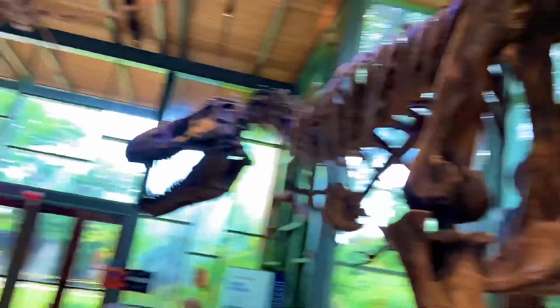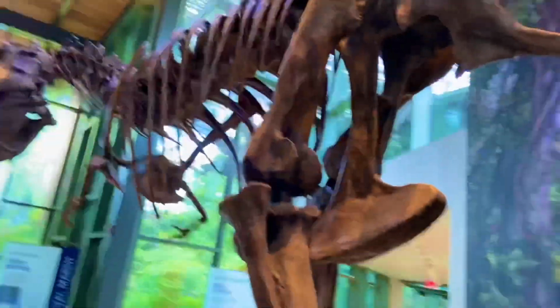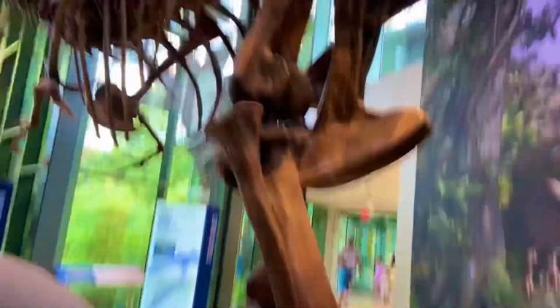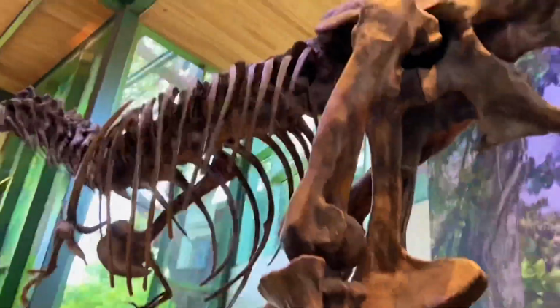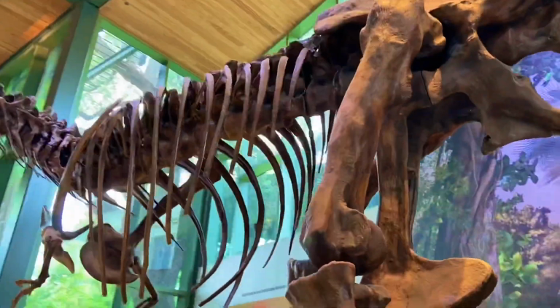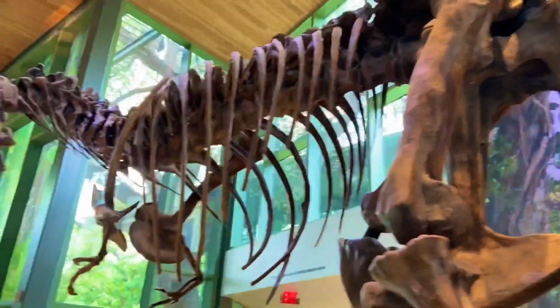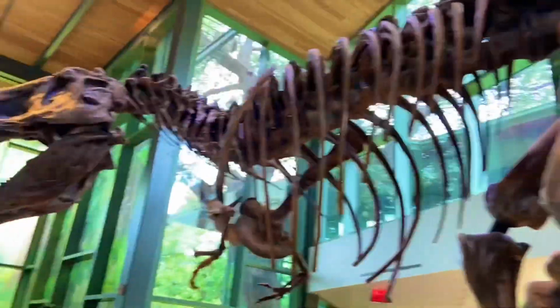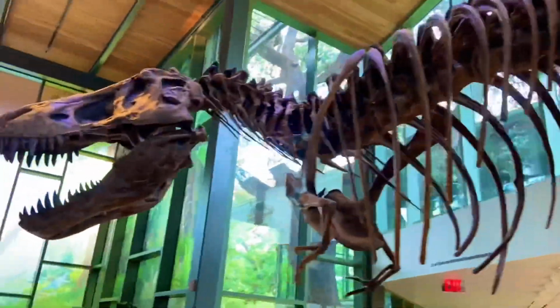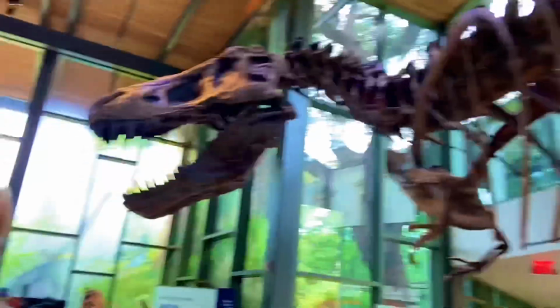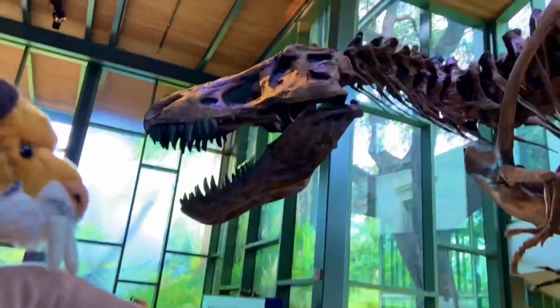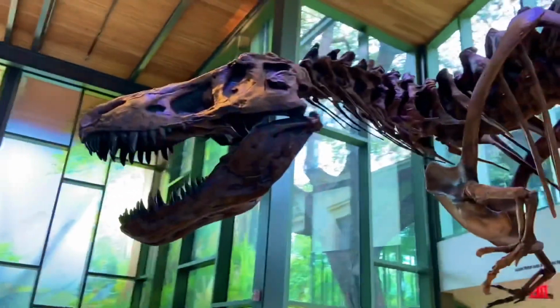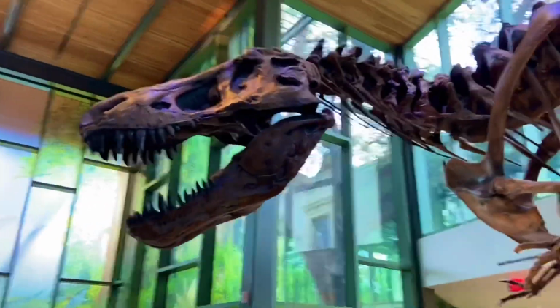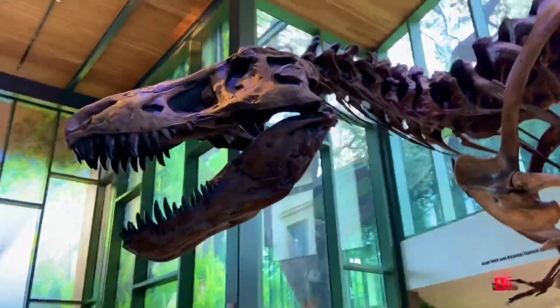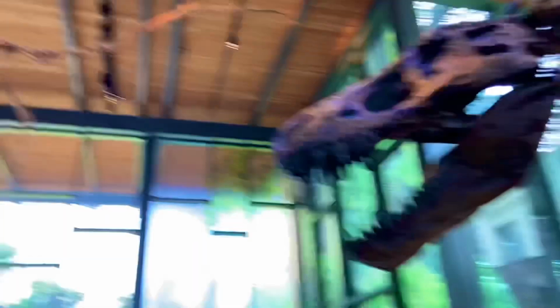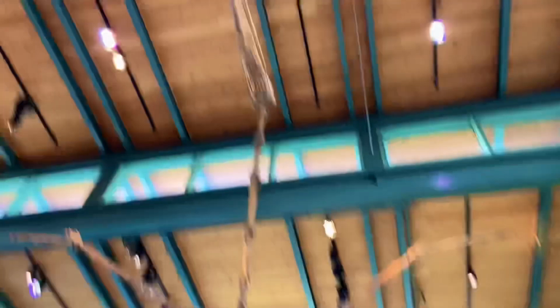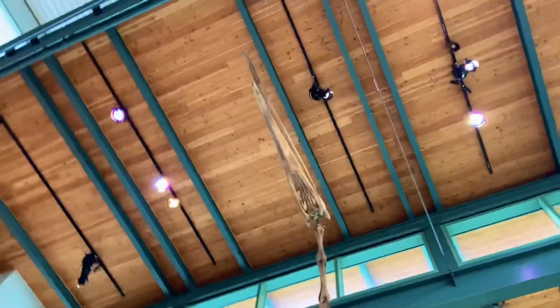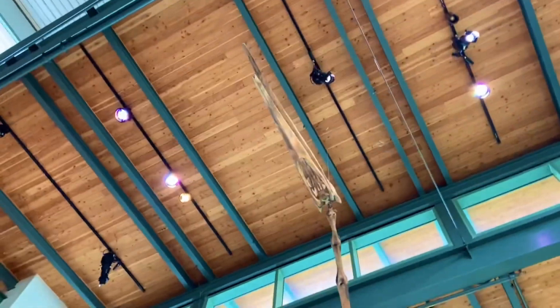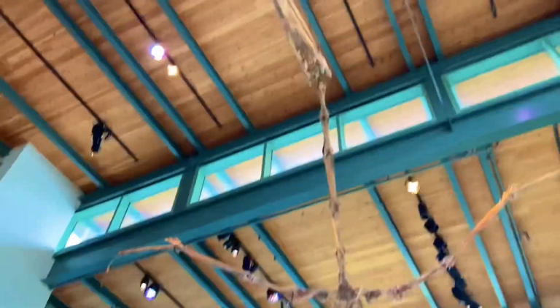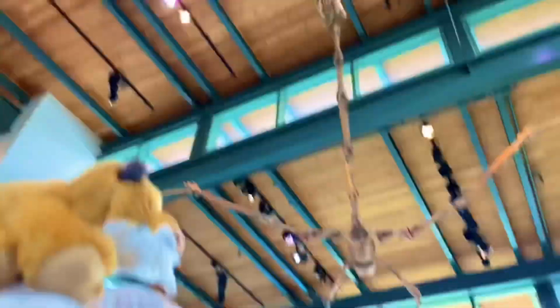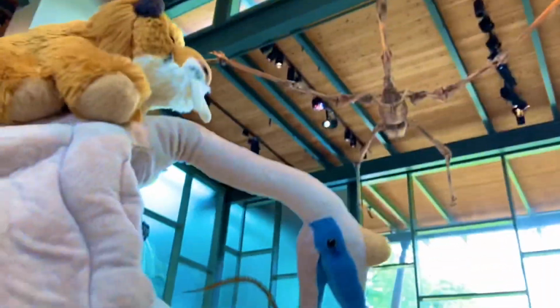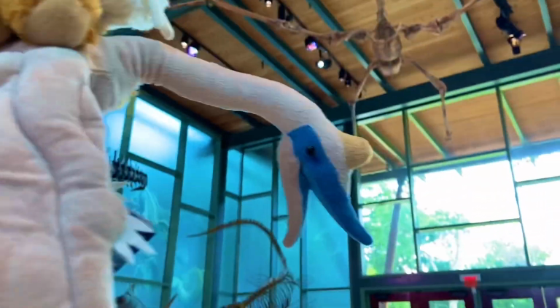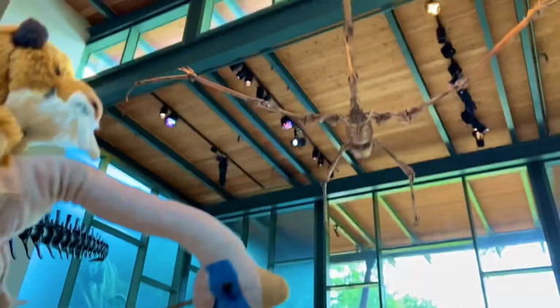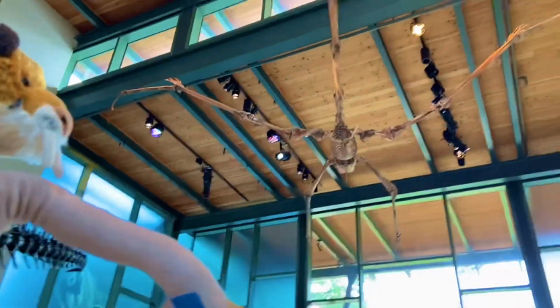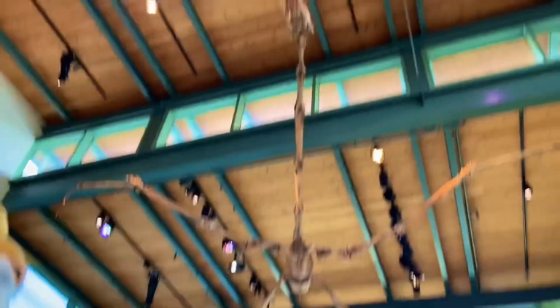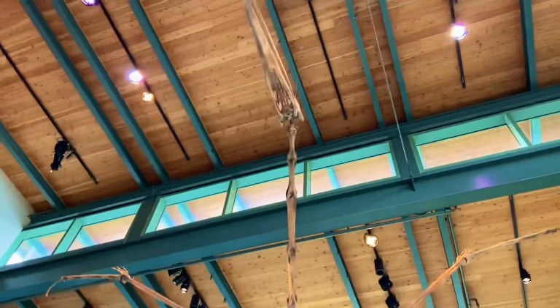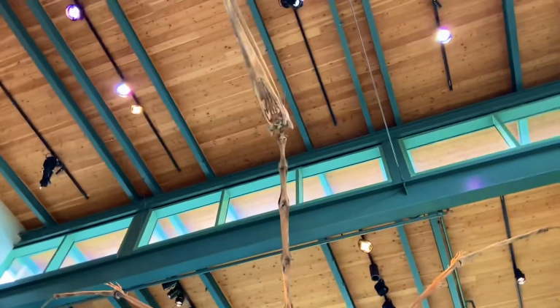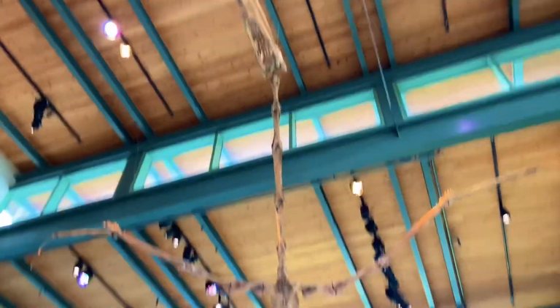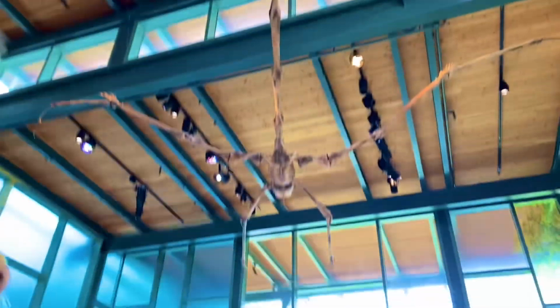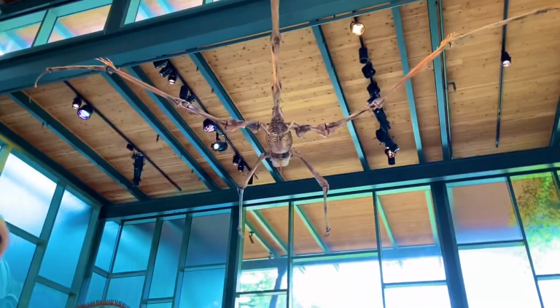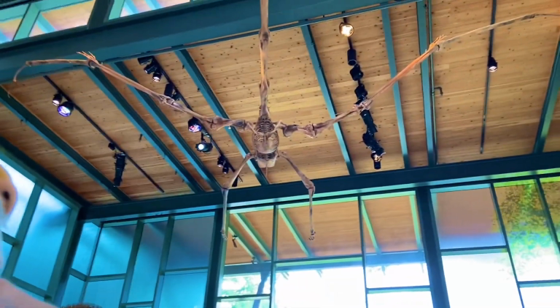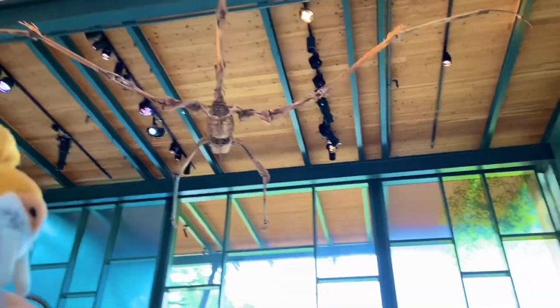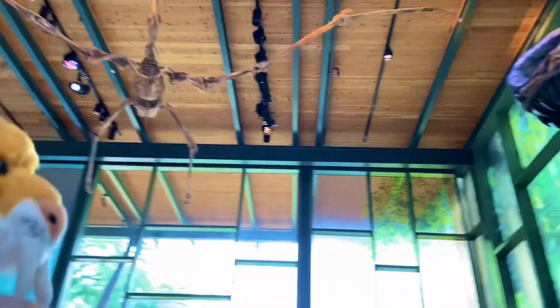Acrocanthosaurus right here and Tyrannosaurus Rex right here. These guys came face to face with the Quetzalcoatlus that you can see up there. You see it, Quen? I see him. They're absolutely enormous.